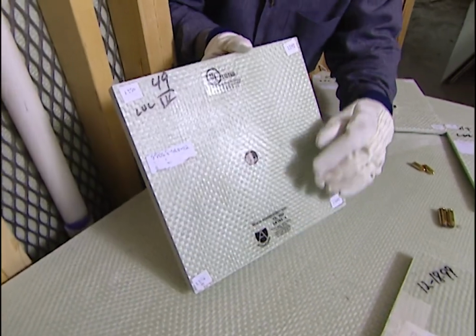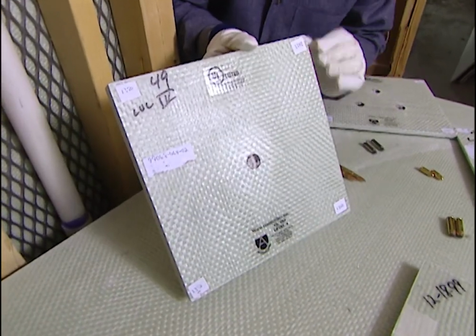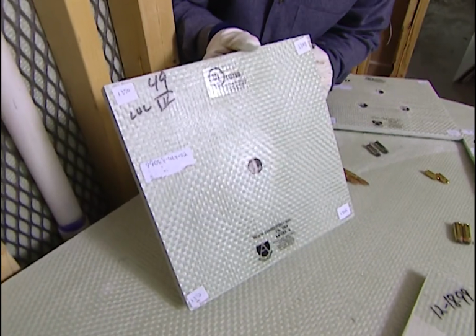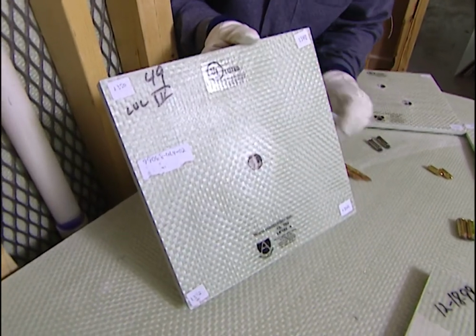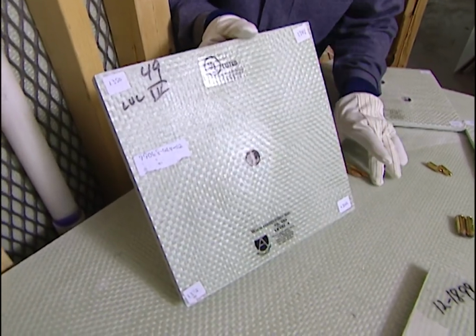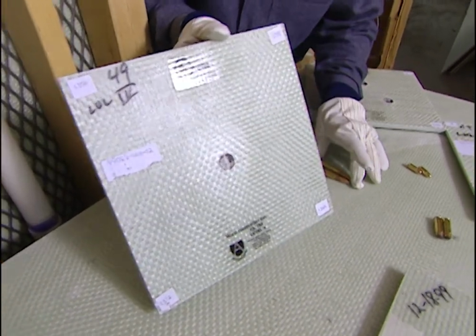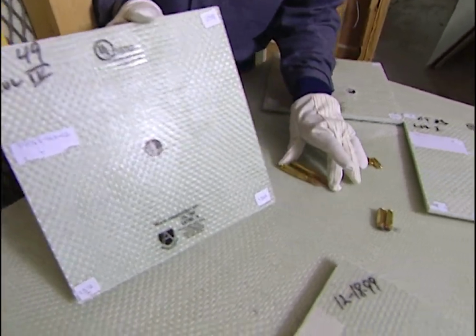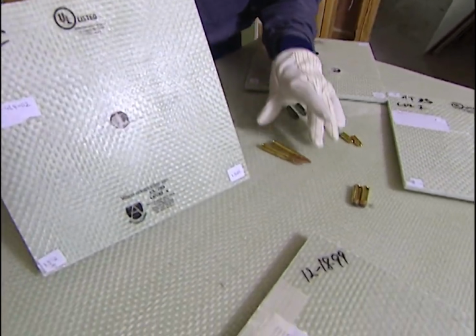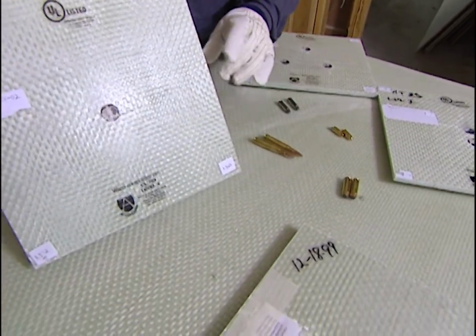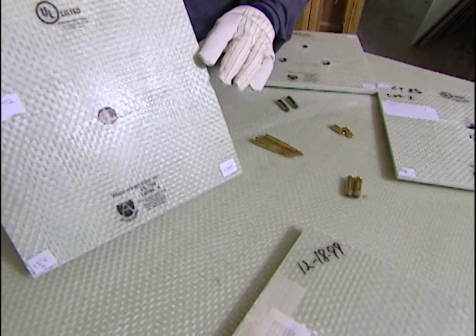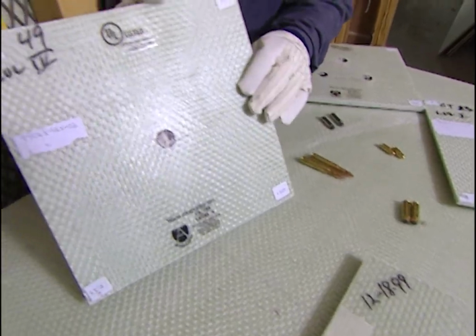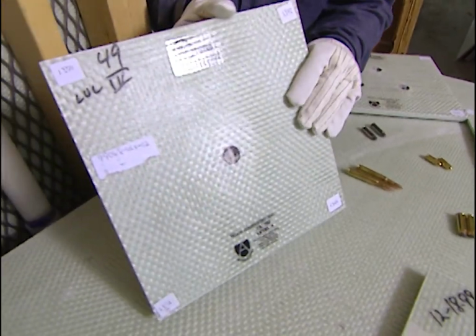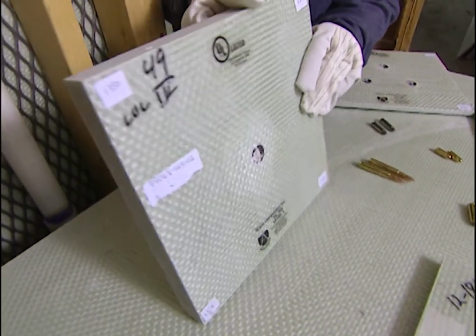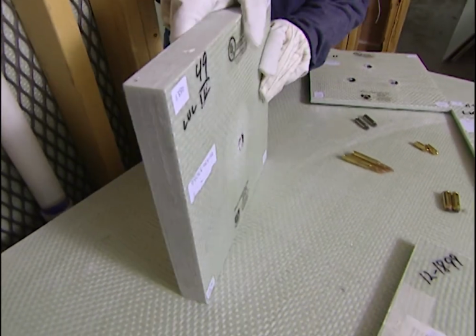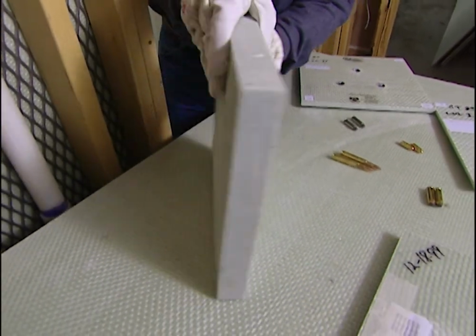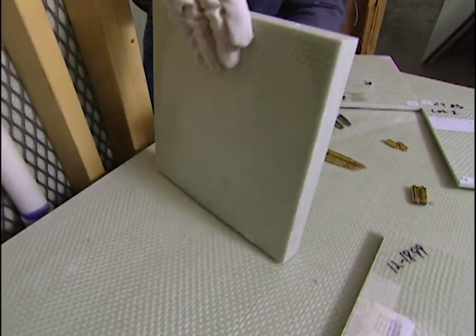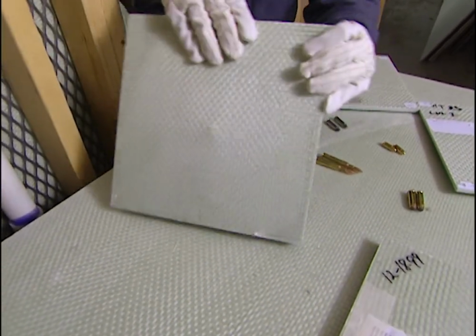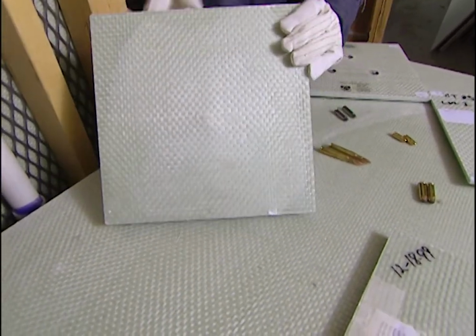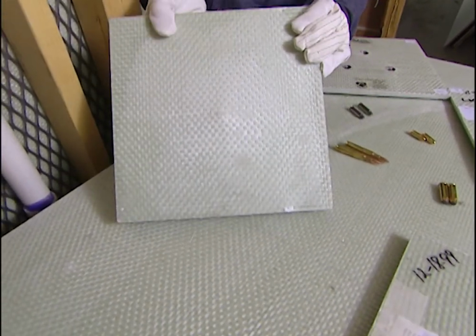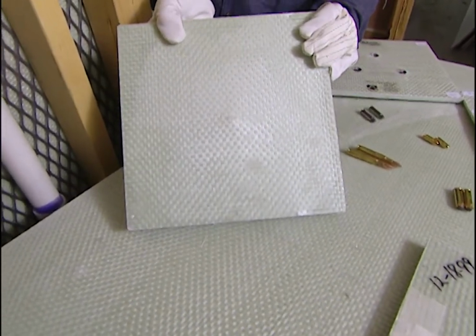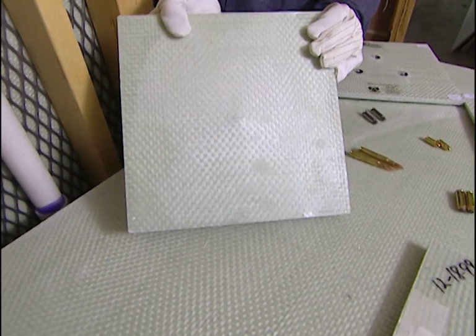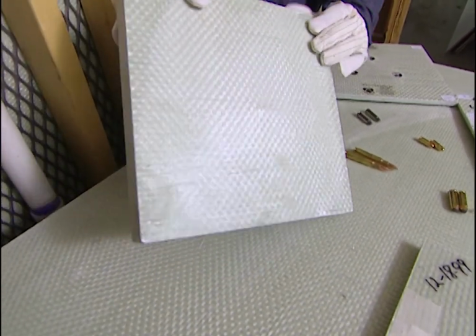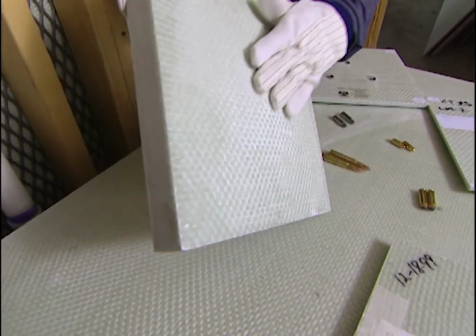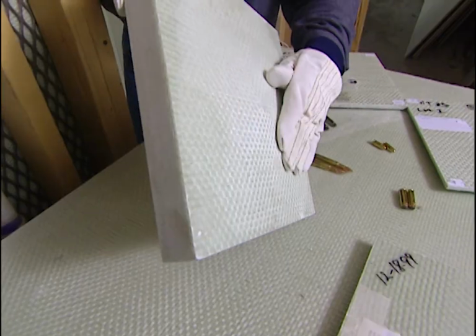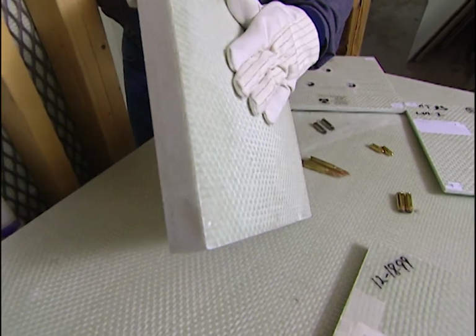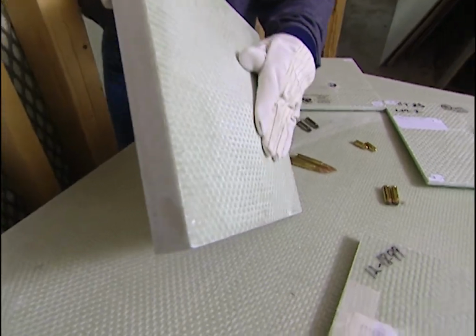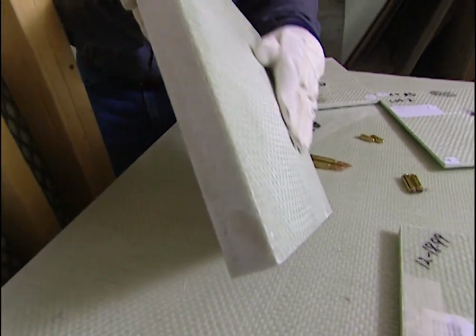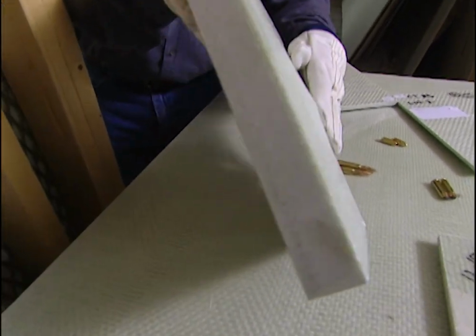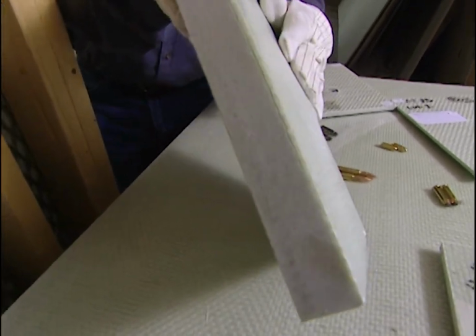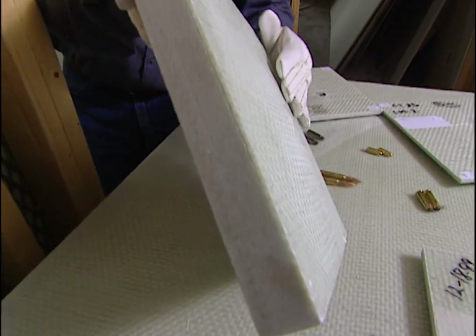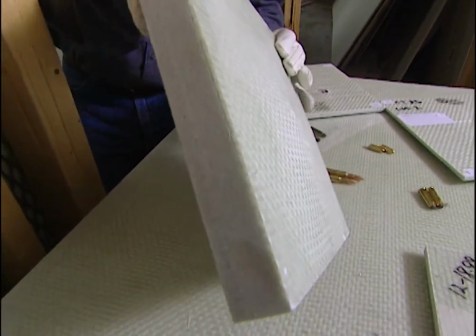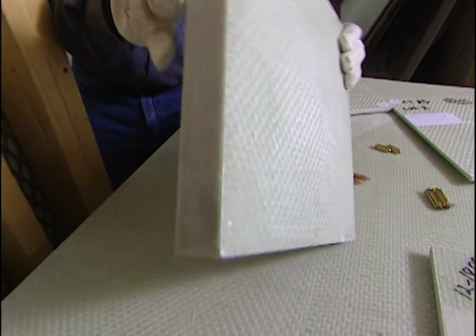And then here we have level four. This was shot with a 30 caliber rifle — a very high impact gun. As you can see on the backside, it did not penetrate through. A little bit of a ridge to it, but it didn't go through.